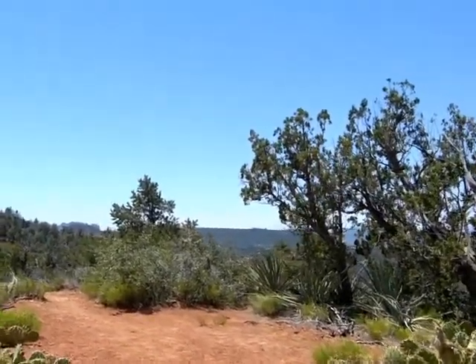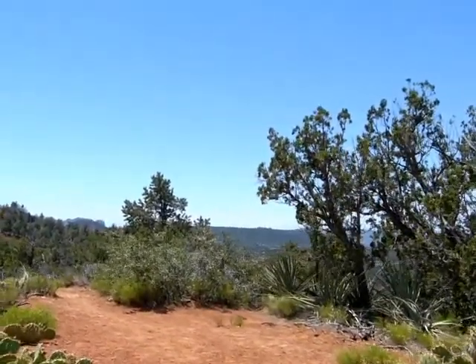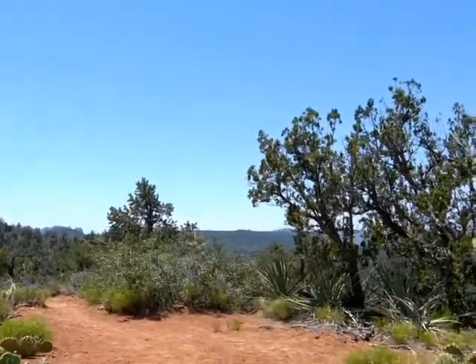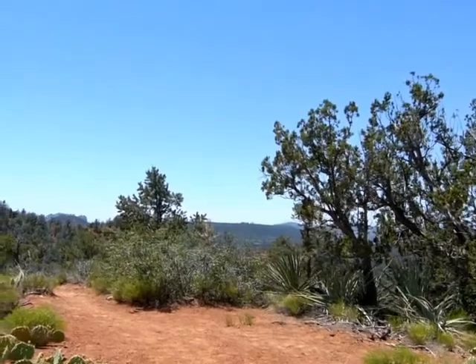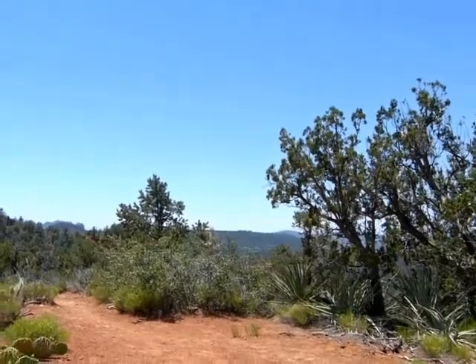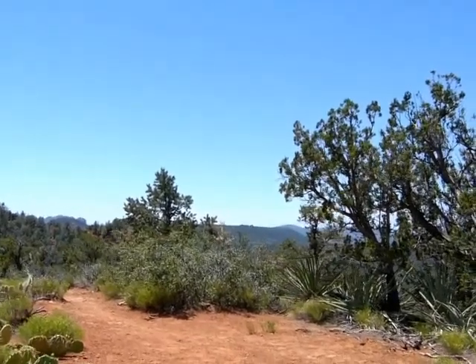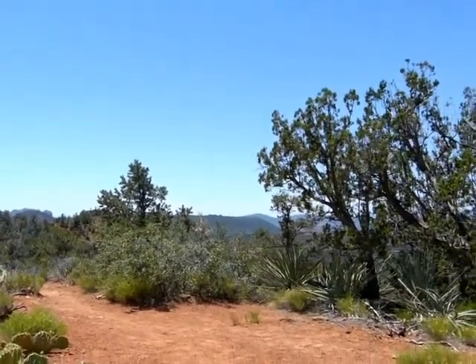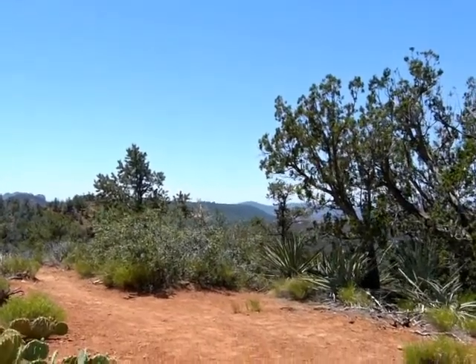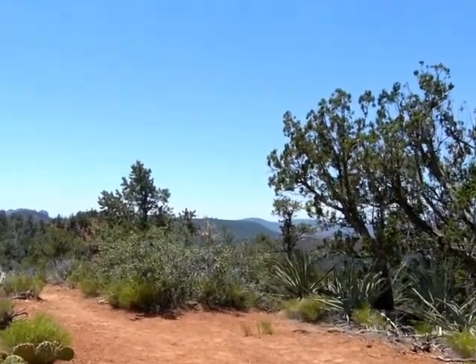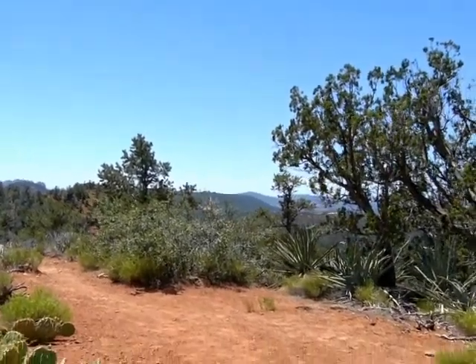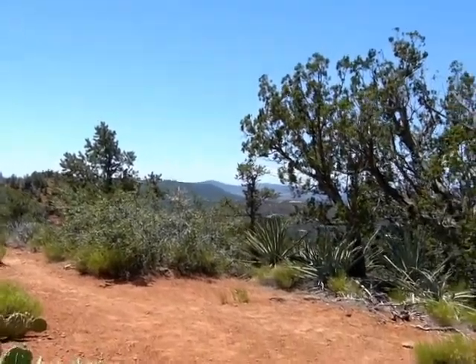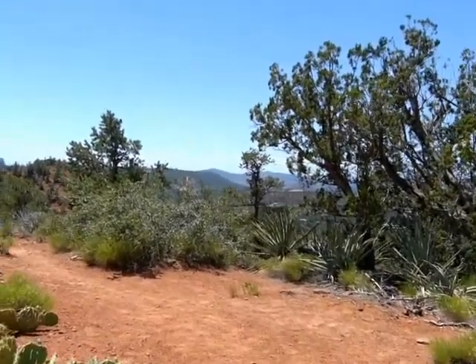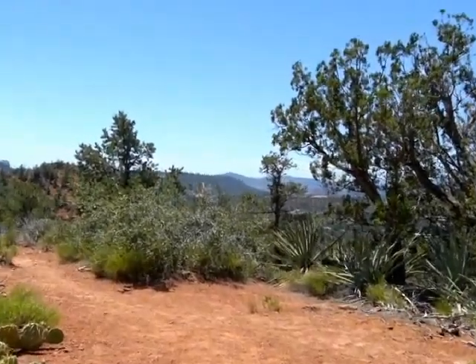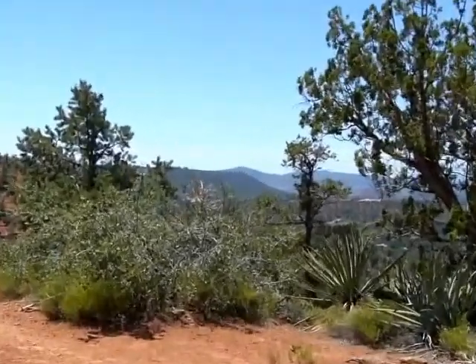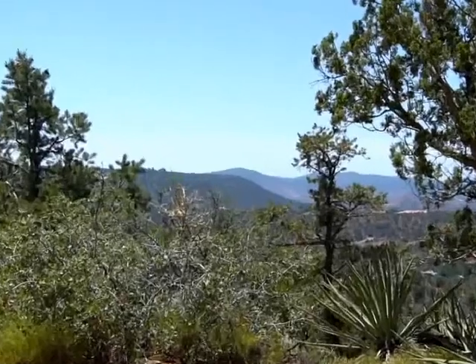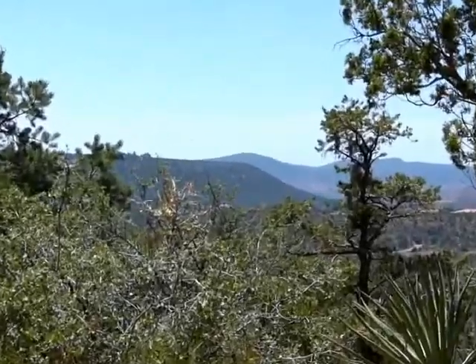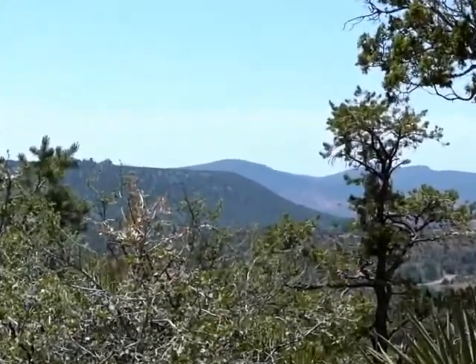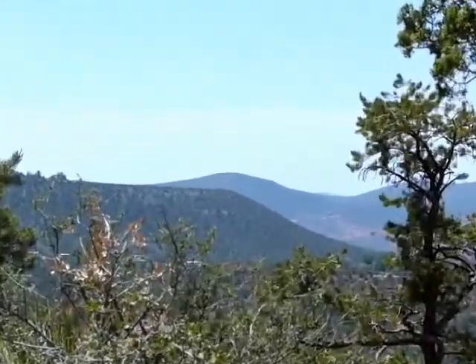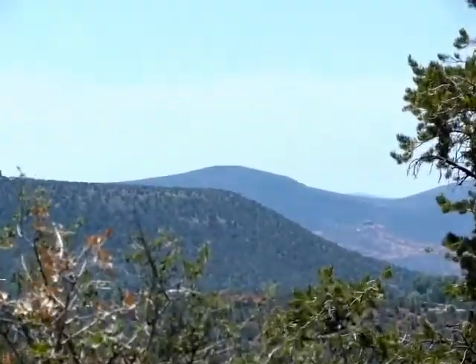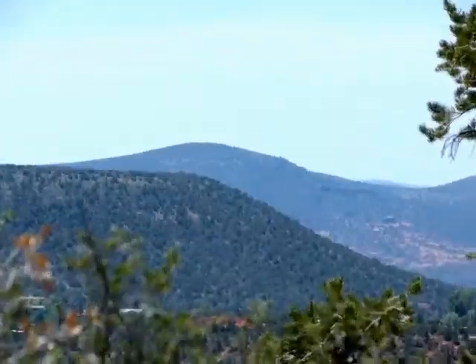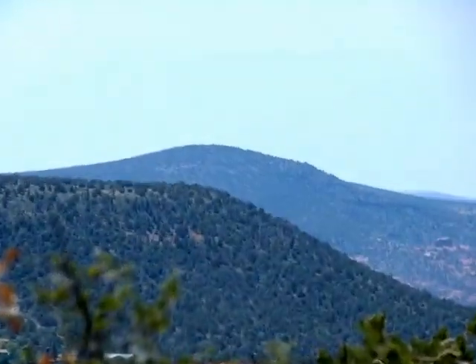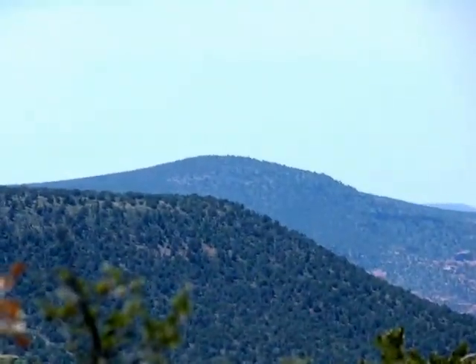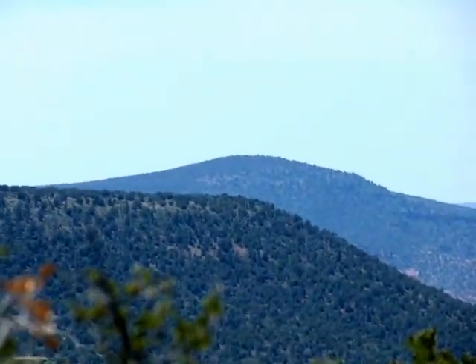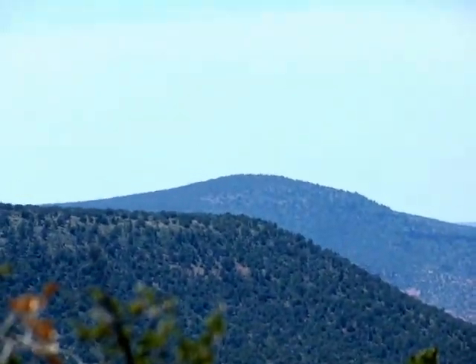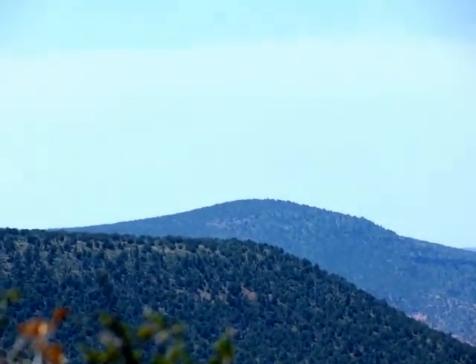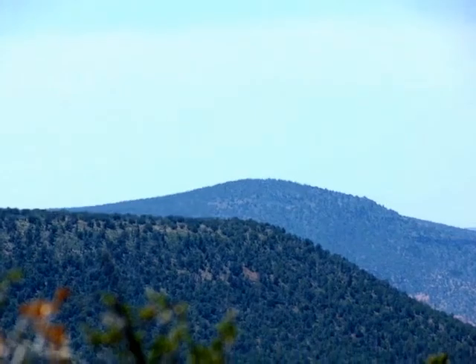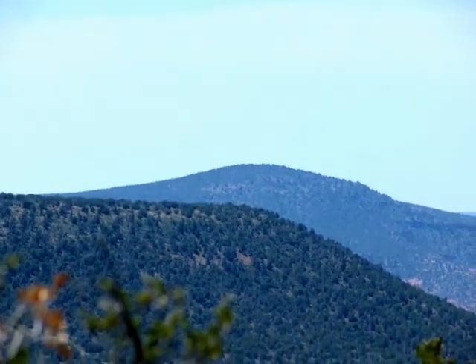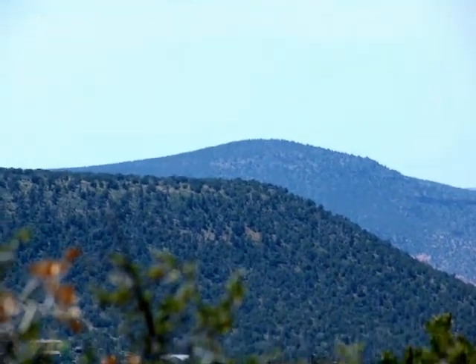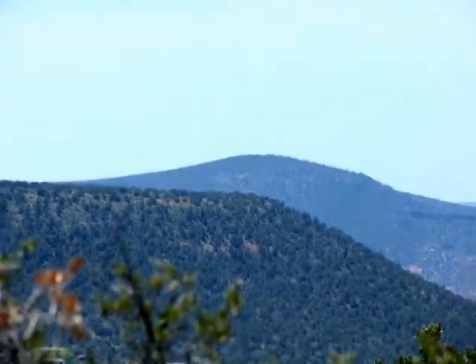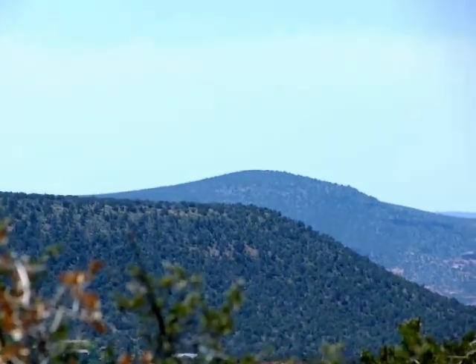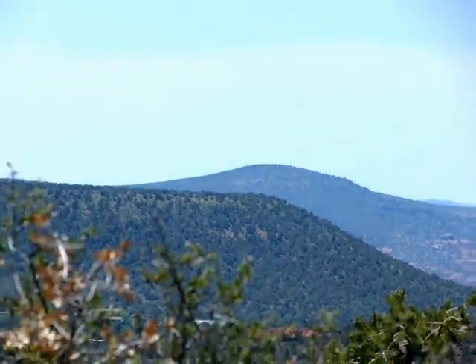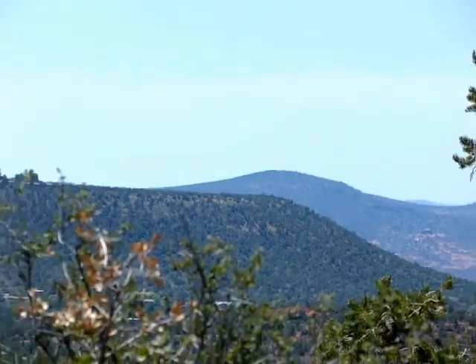I will stop on the way there. Oh, you can see the smoke — I'll zoom in and see if you can see the smoke. I'll stop at the Sunset Point Vista and take some pictures of the fire from there.